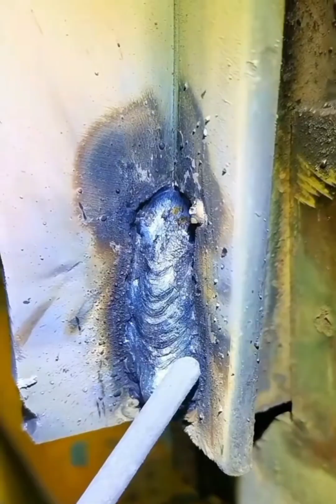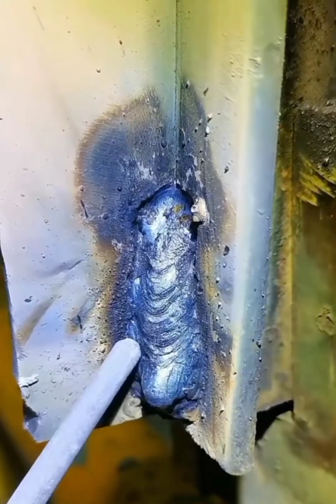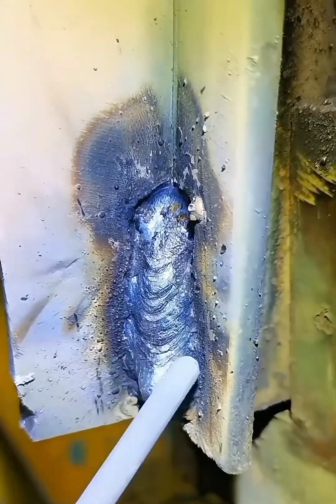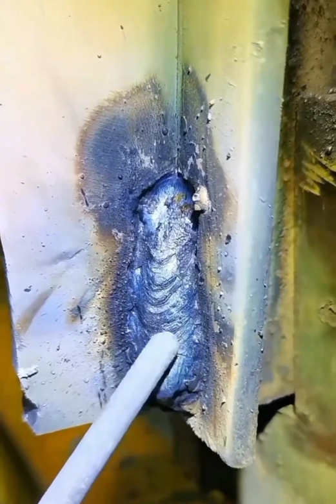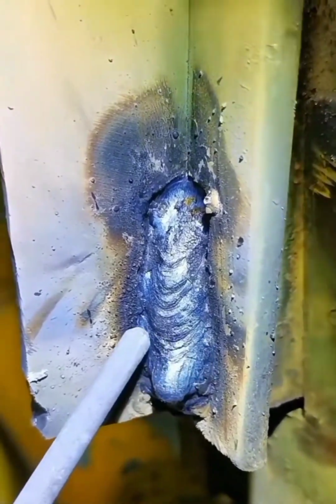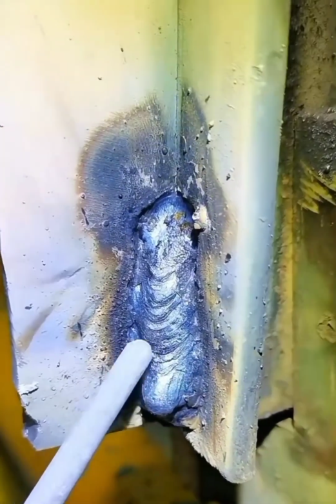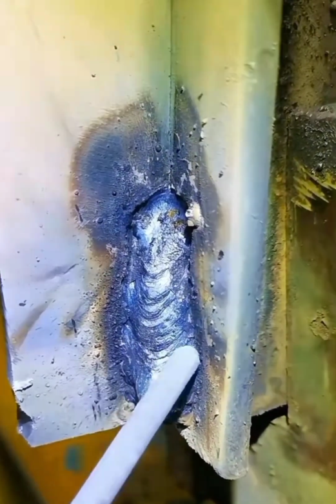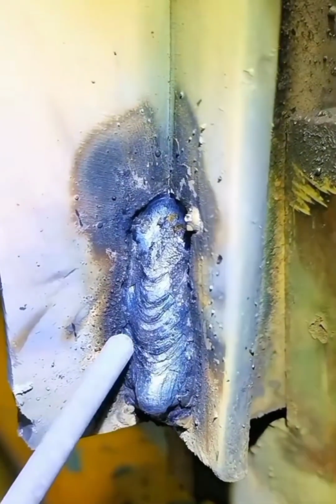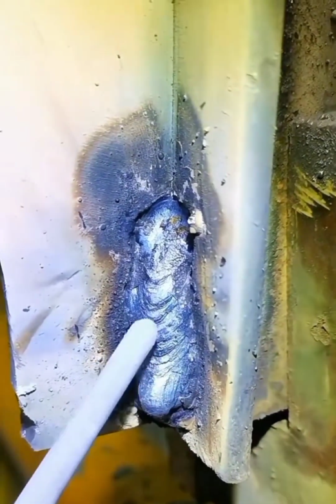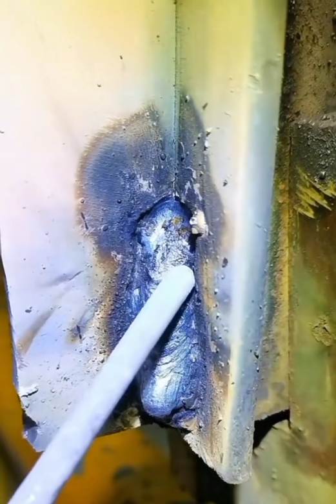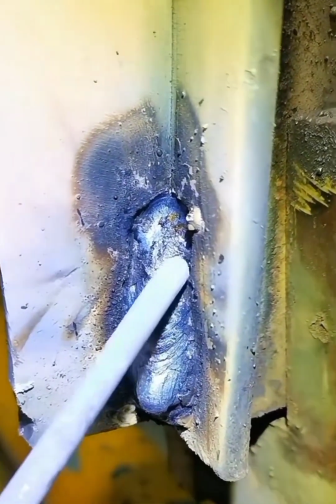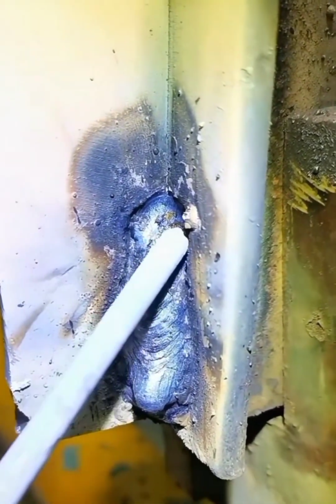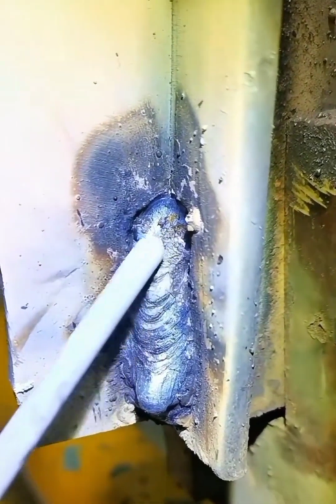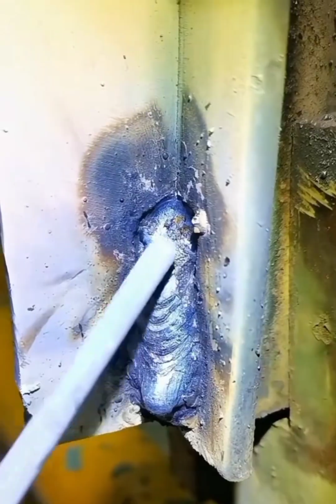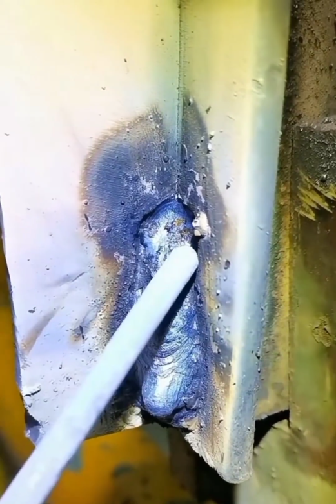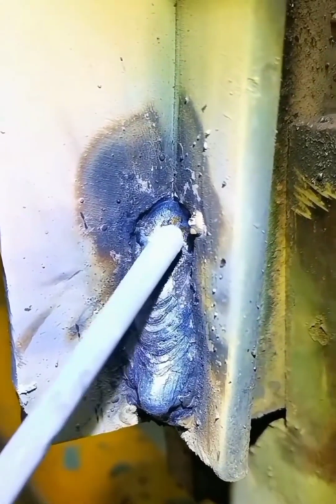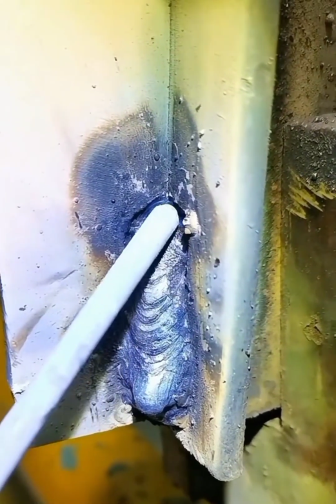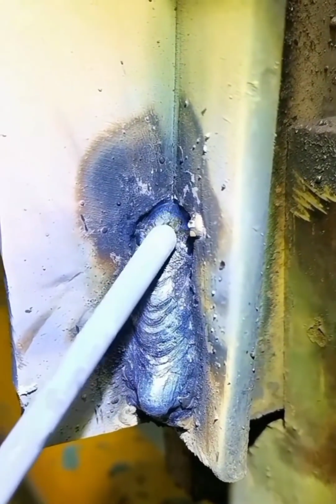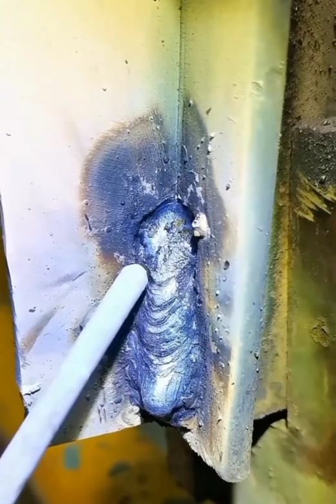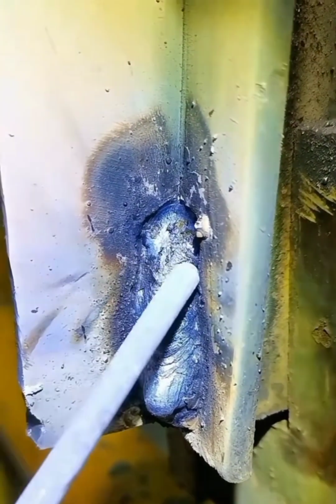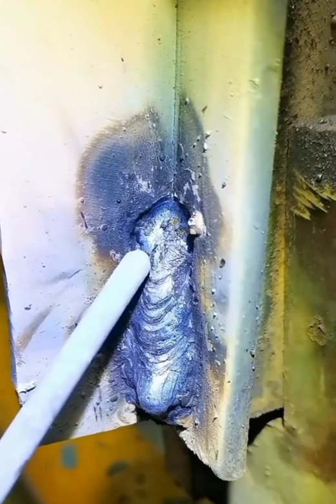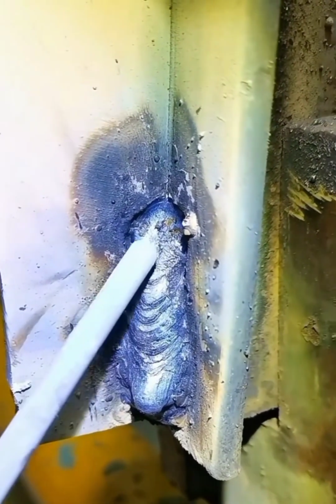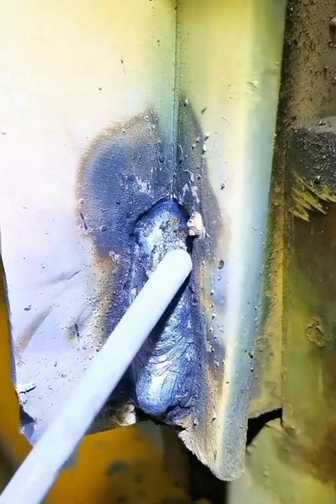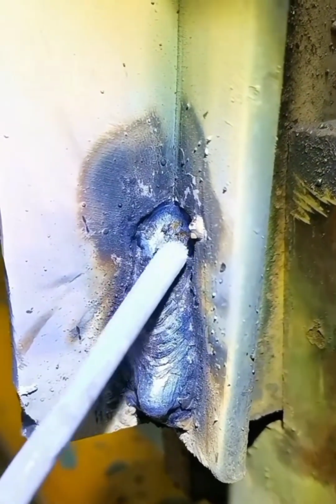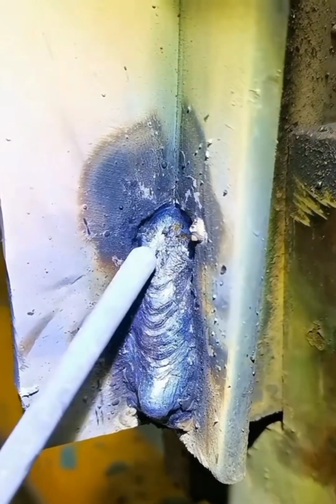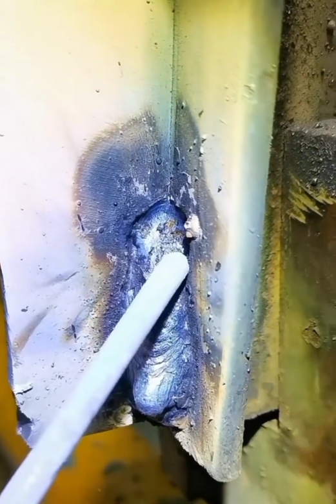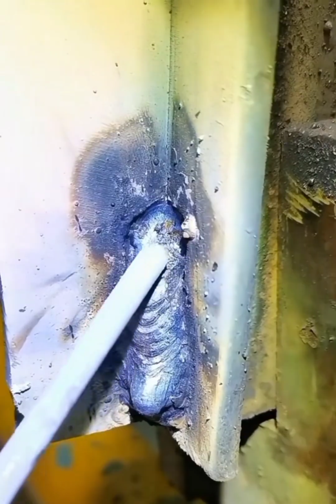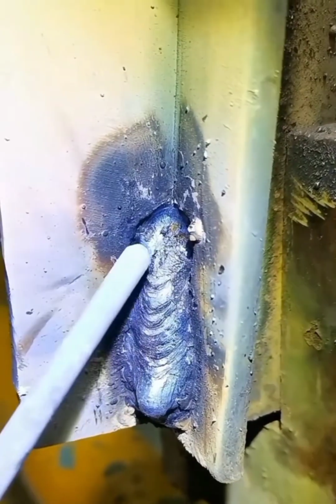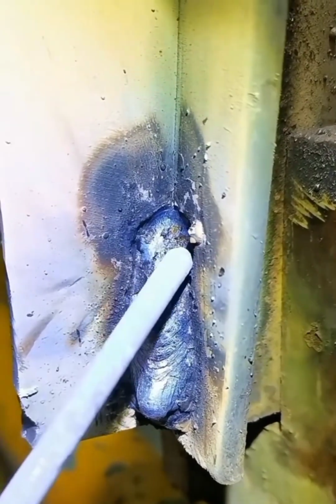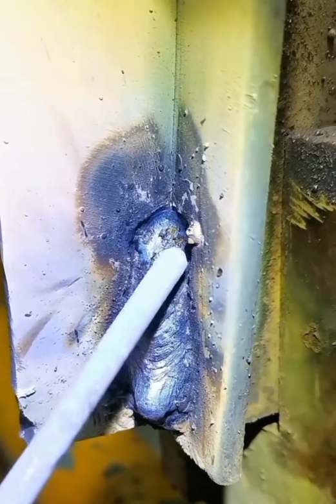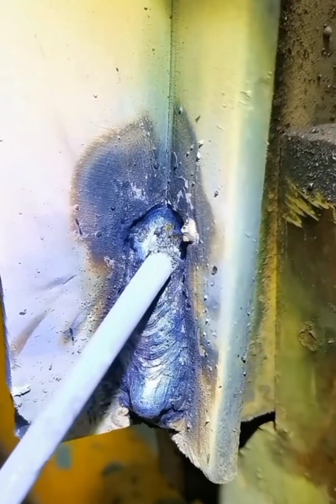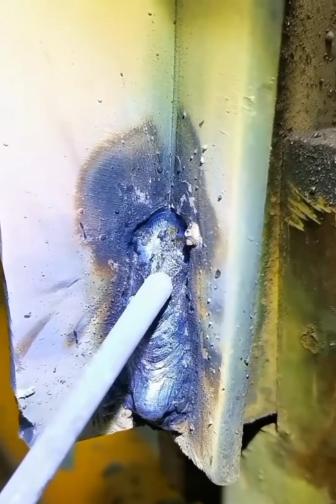Or when you swing, swinging too densely causes biting on both sides. The middle pit means you didn't spread the molten iron when you swung it, and your arcs are too long. These are the reasons this happens.